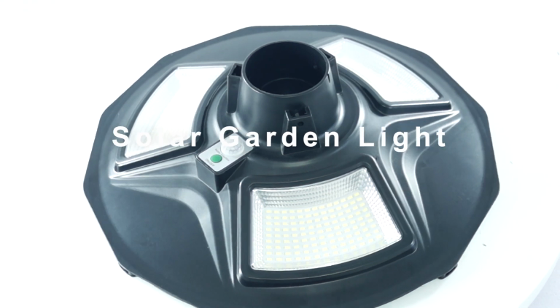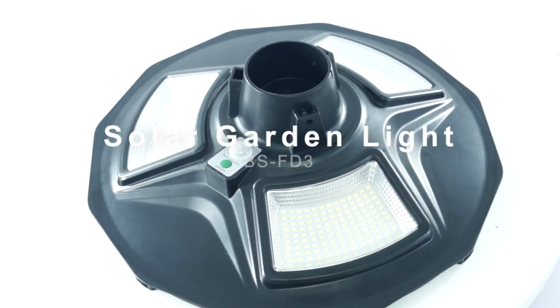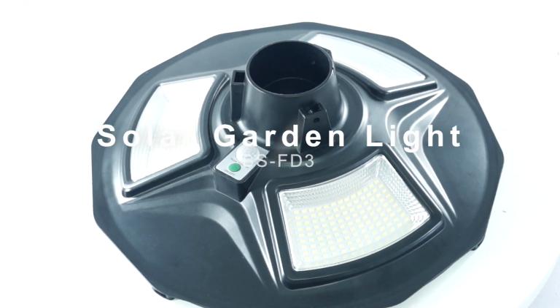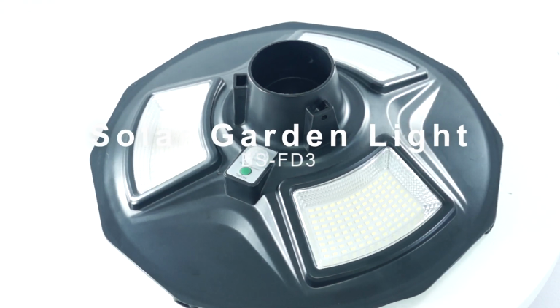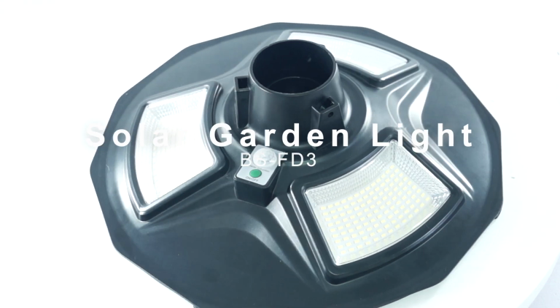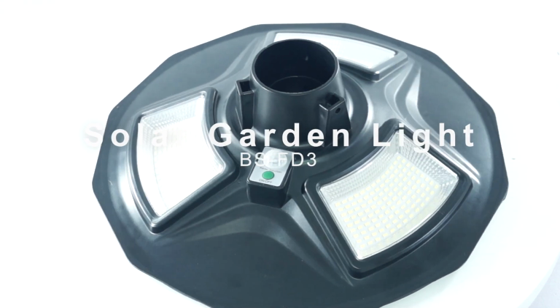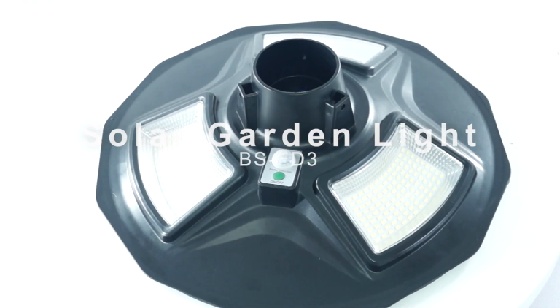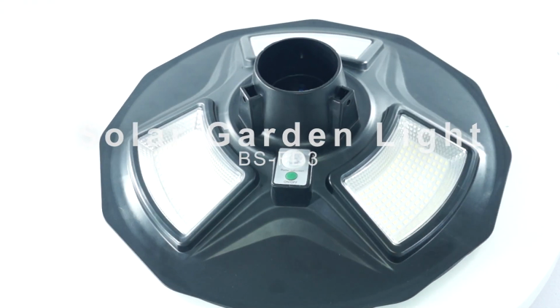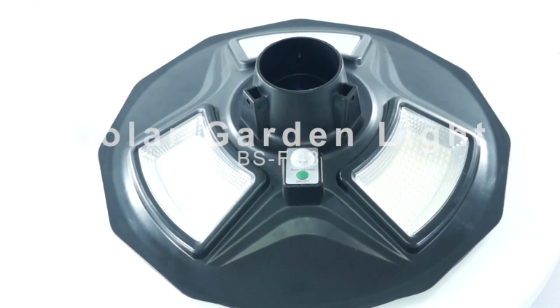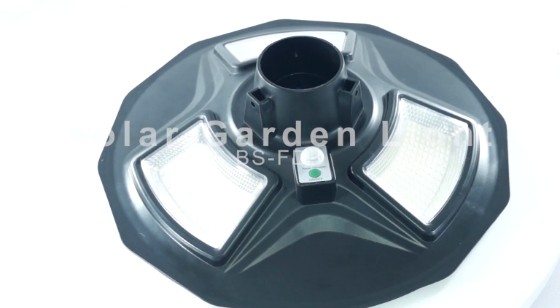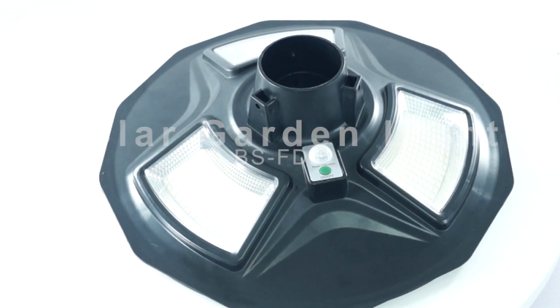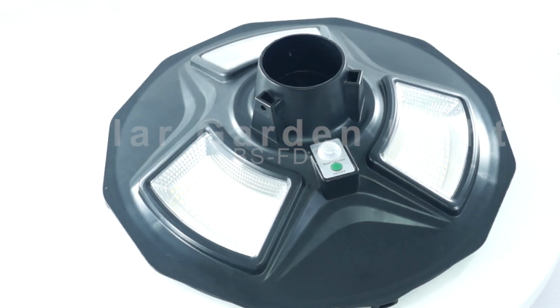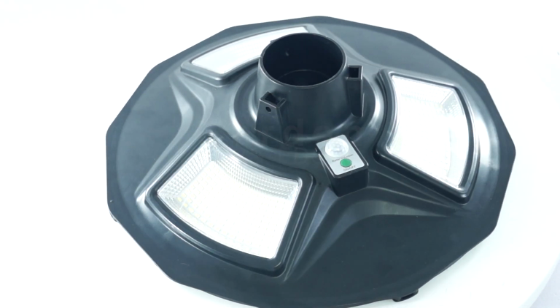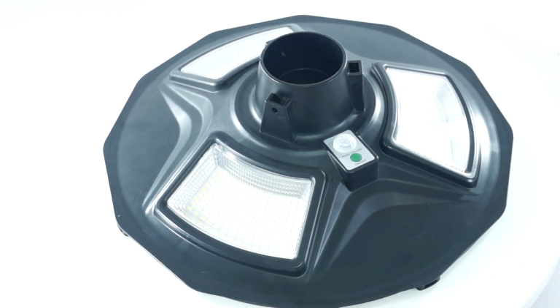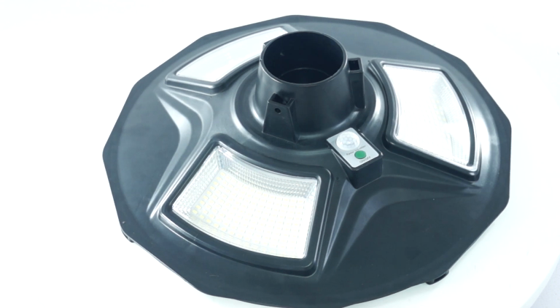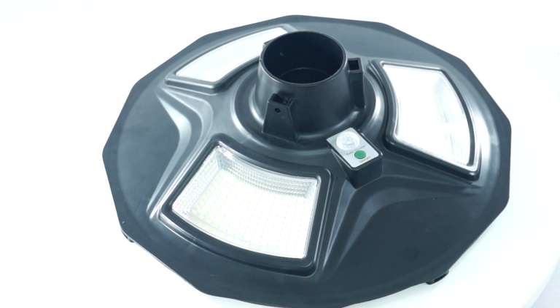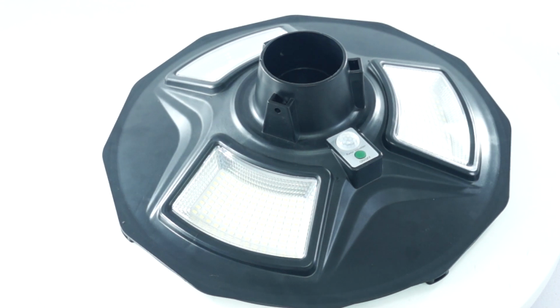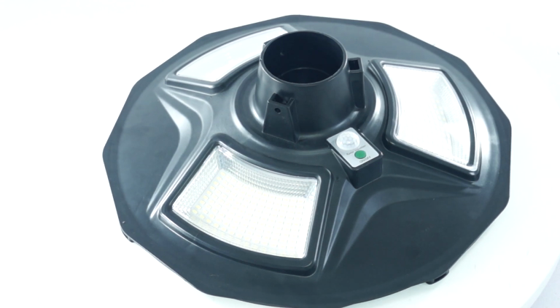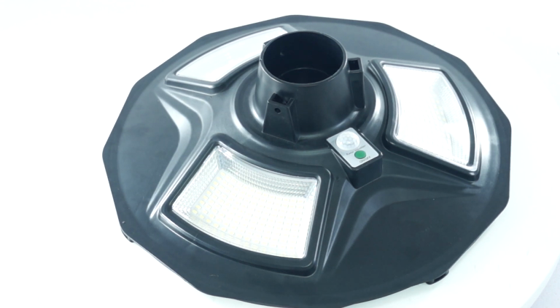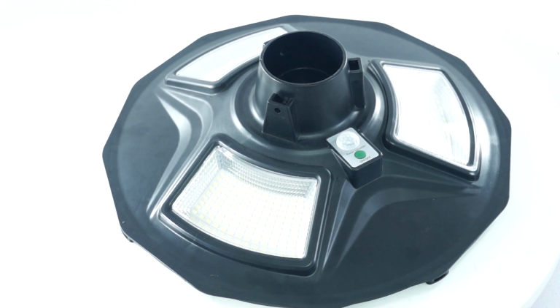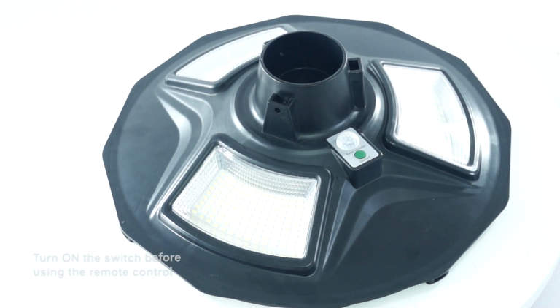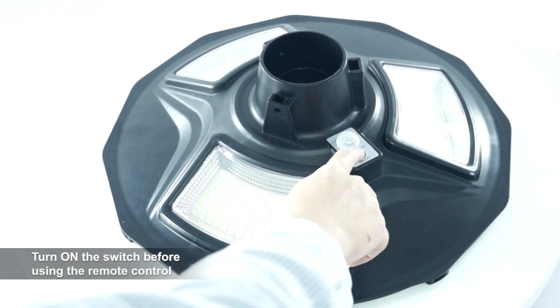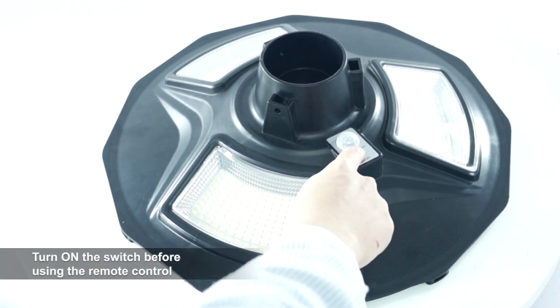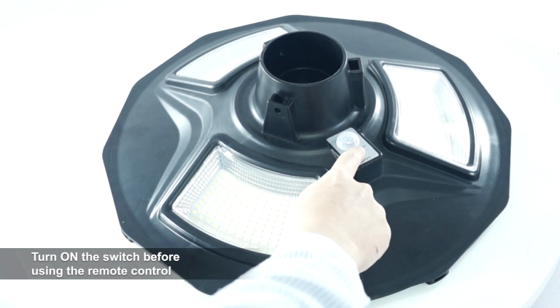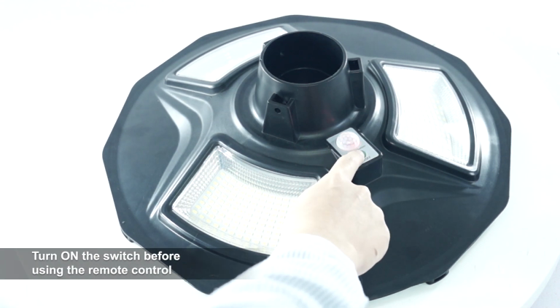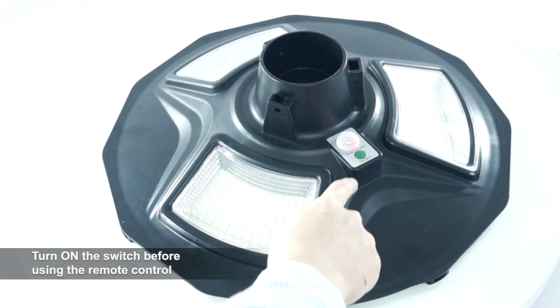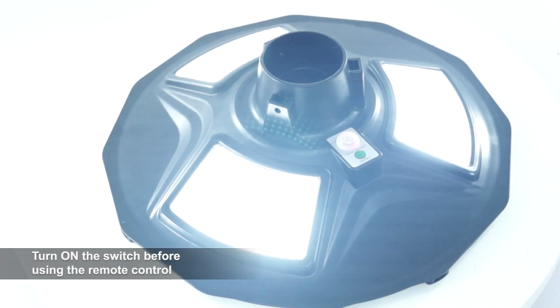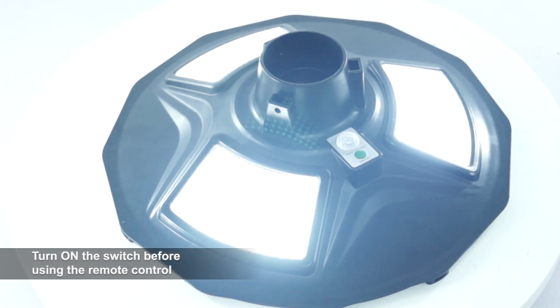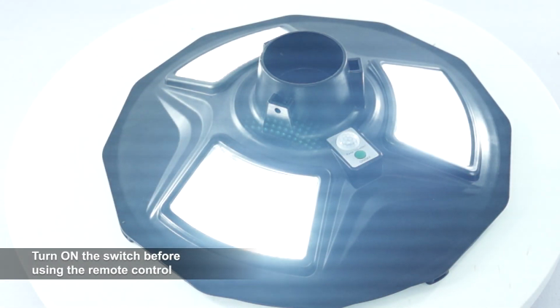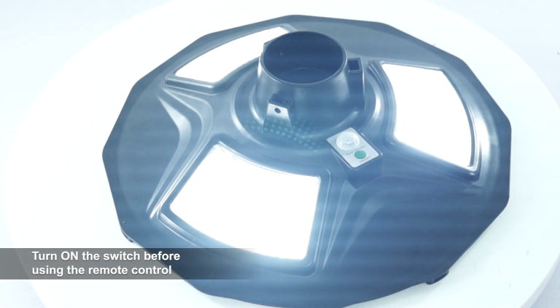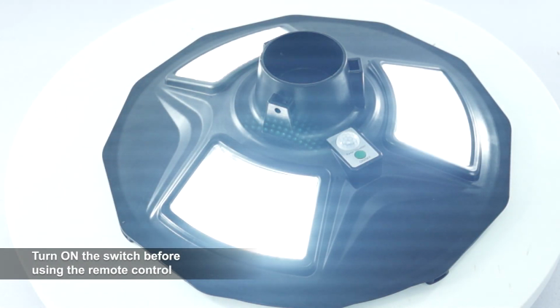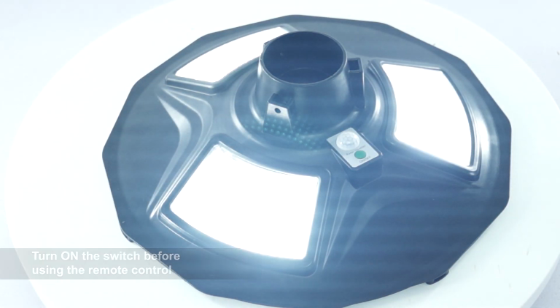Solar Garden Light. Turn on the switch before using the remote control.